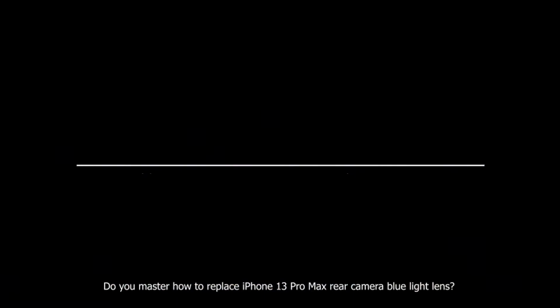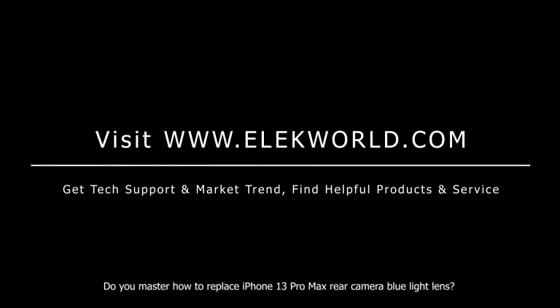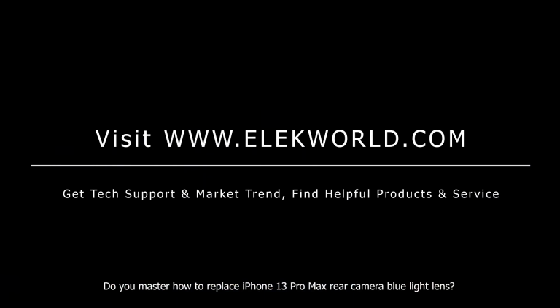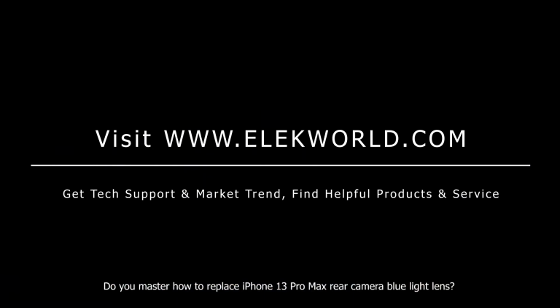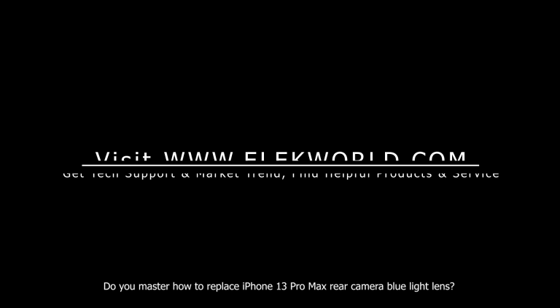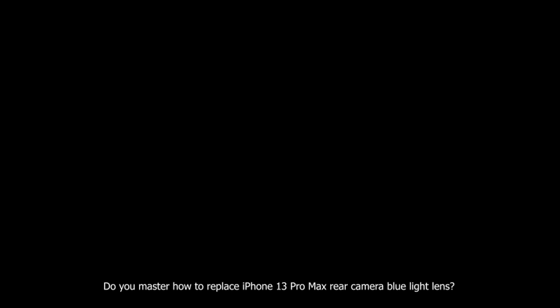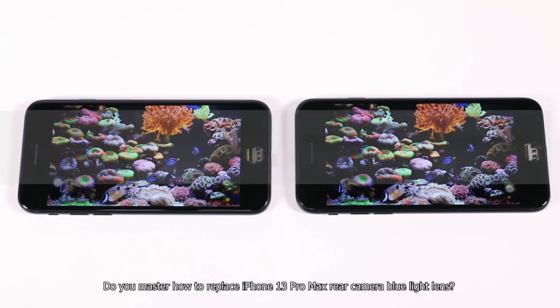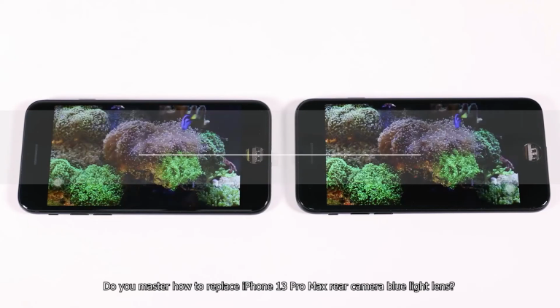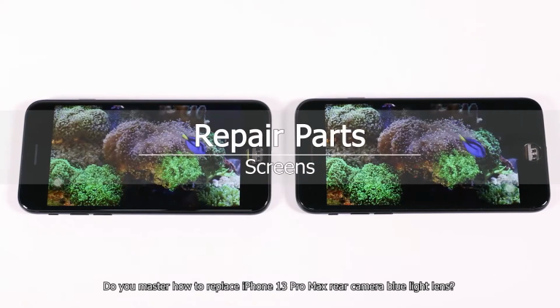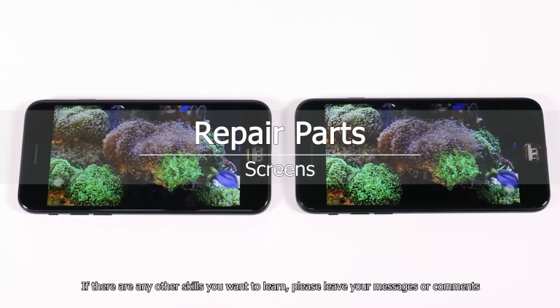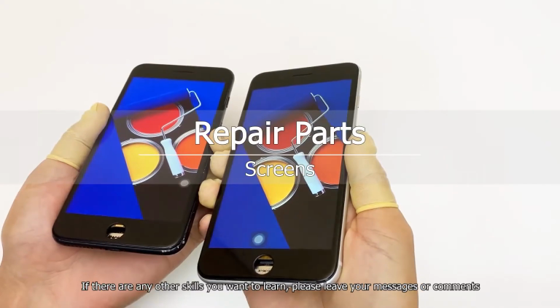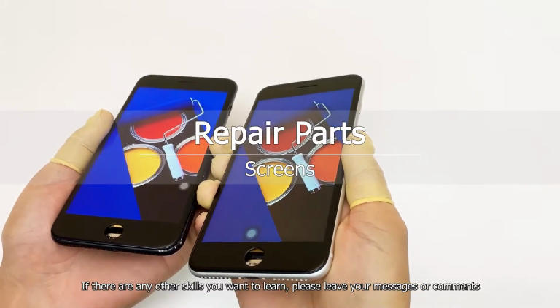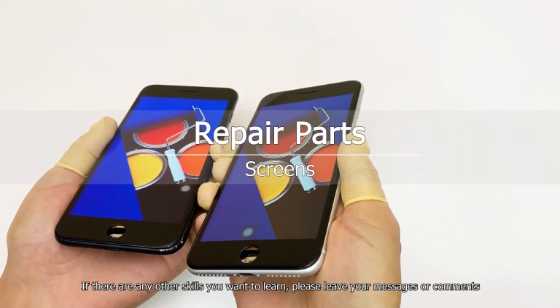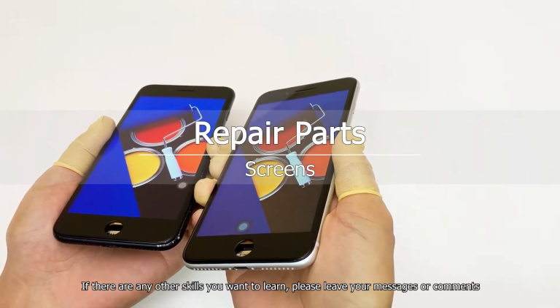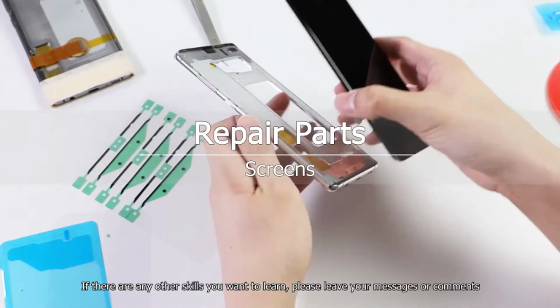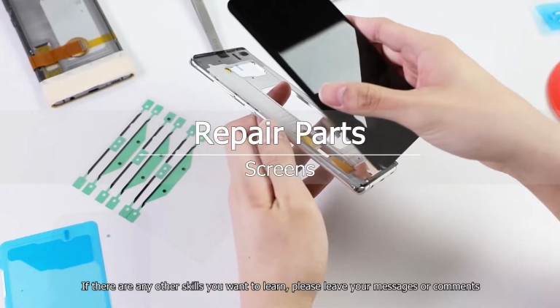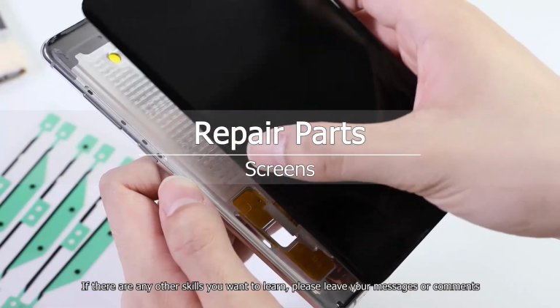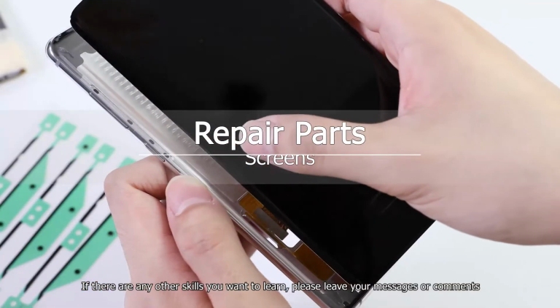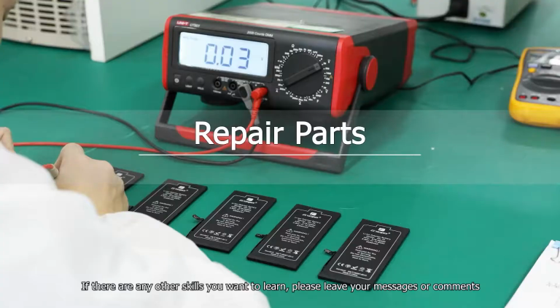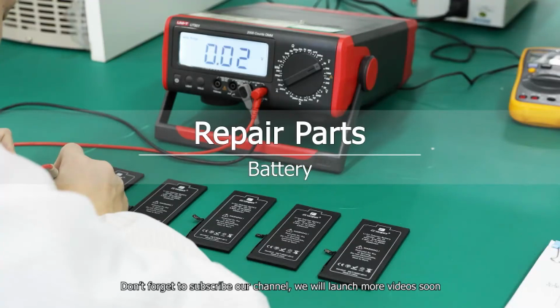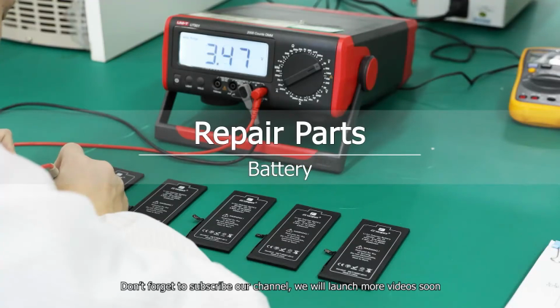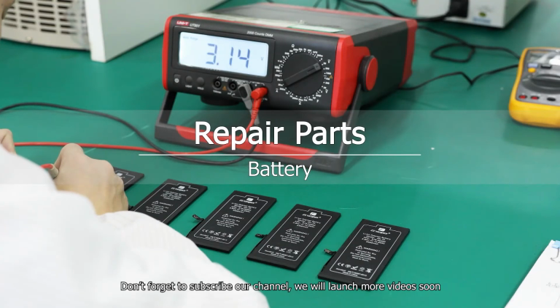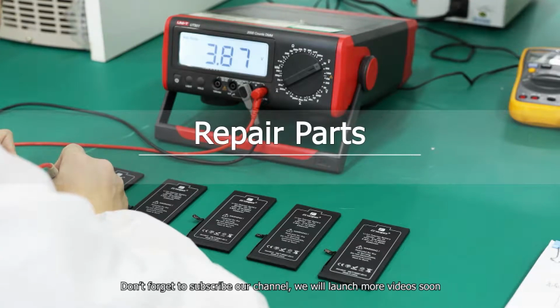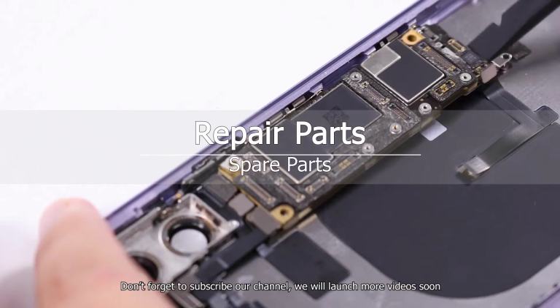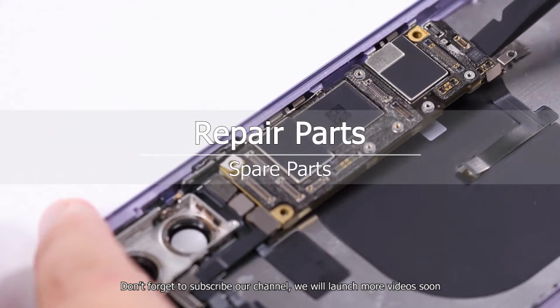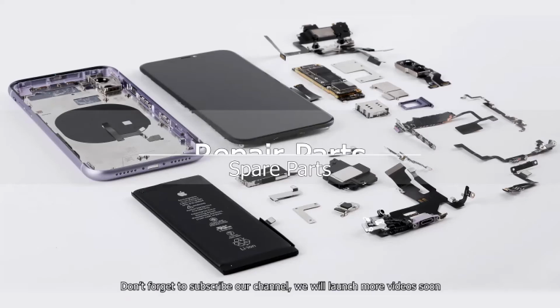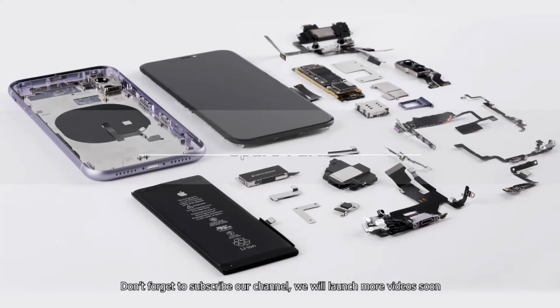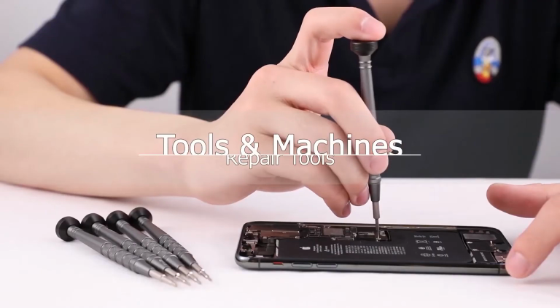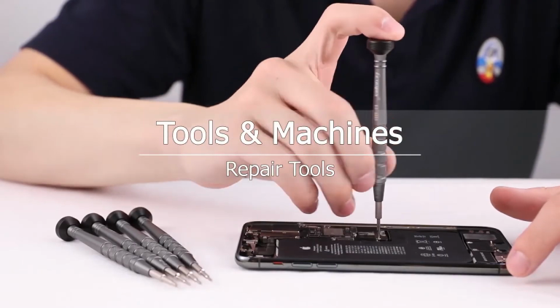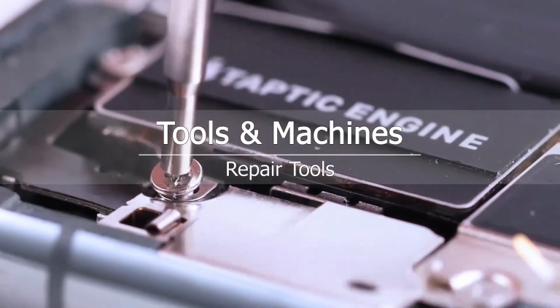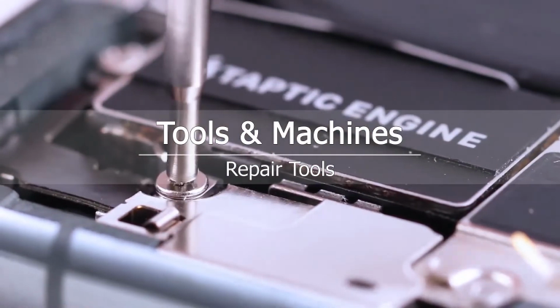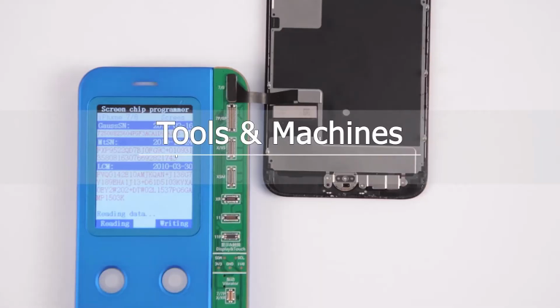Do you now know how to replace the iPhone 13 Pro Max rear camera blue light lens? If there are any other skills you want to learn, please leave your messages or comments. Don't forget to subscribe to our channel — we will launch more videos soon. Thank you.